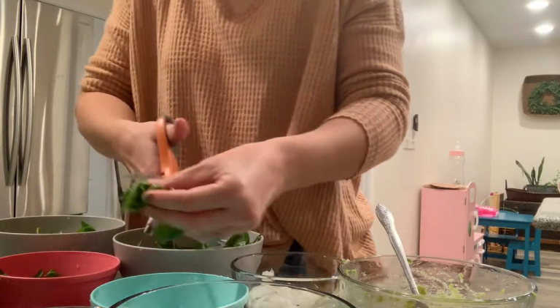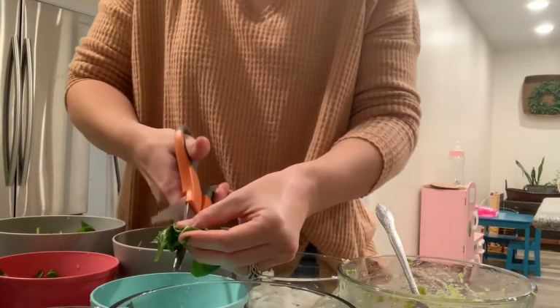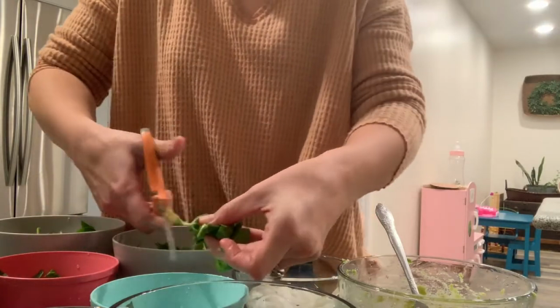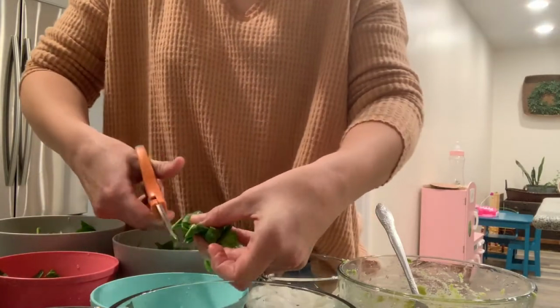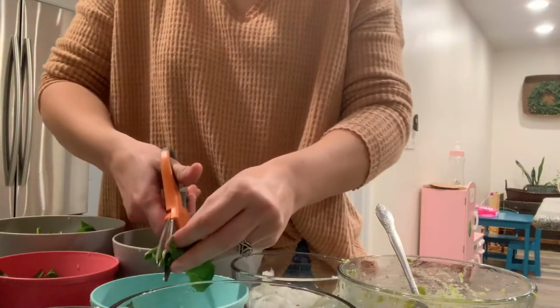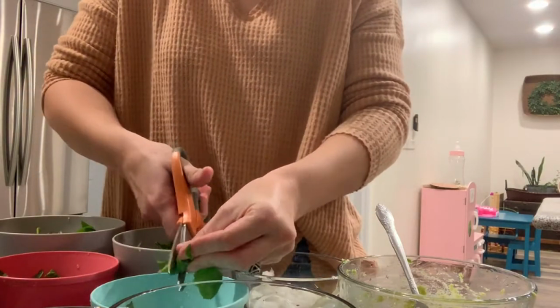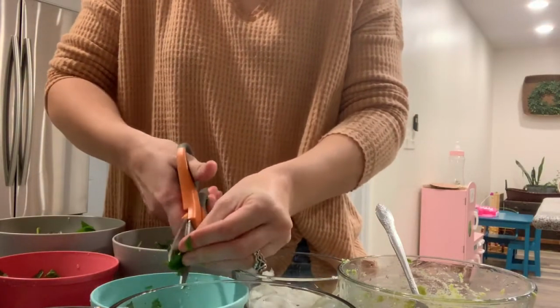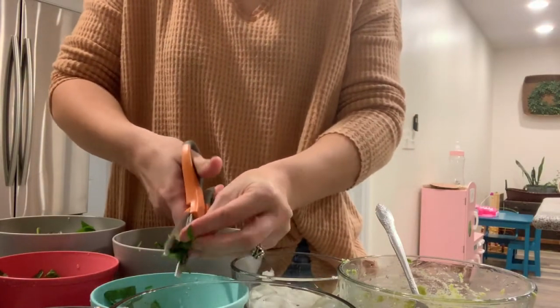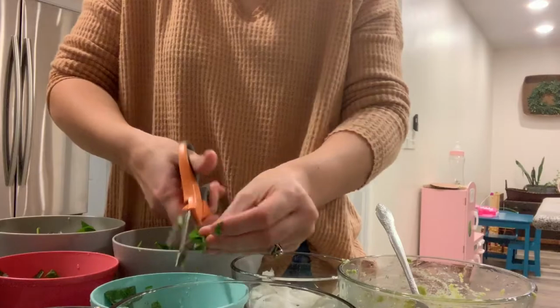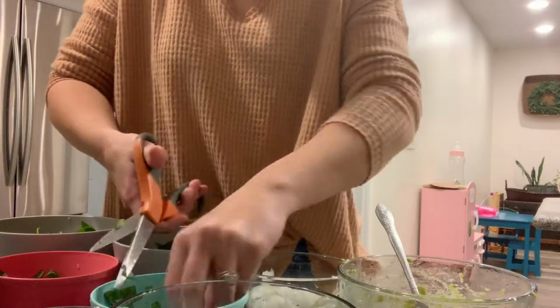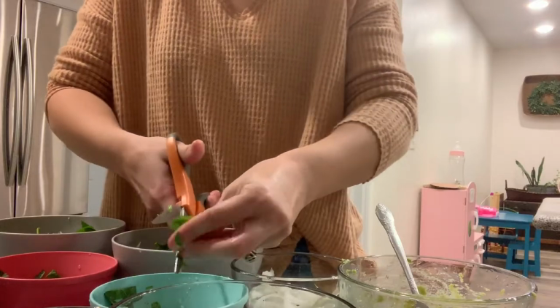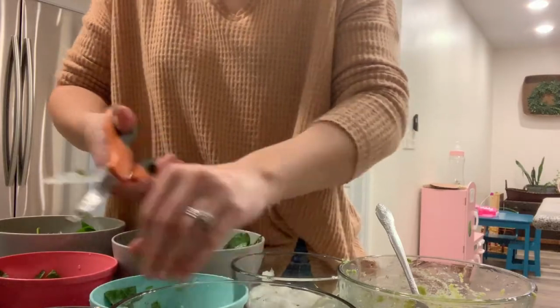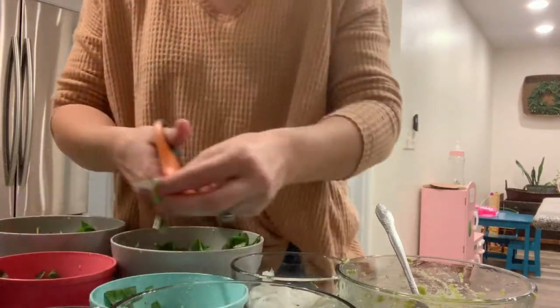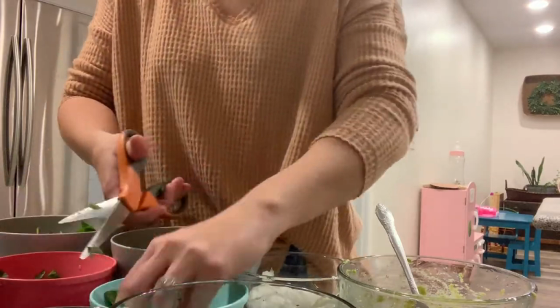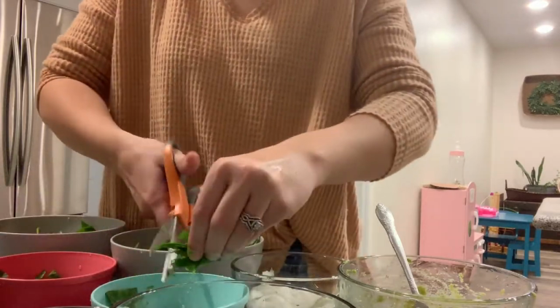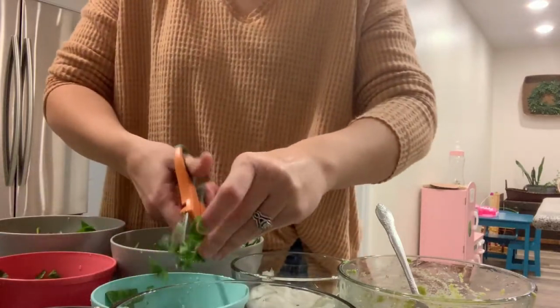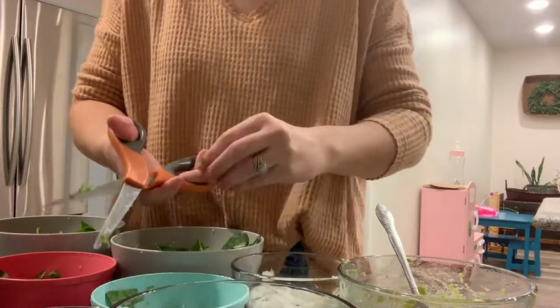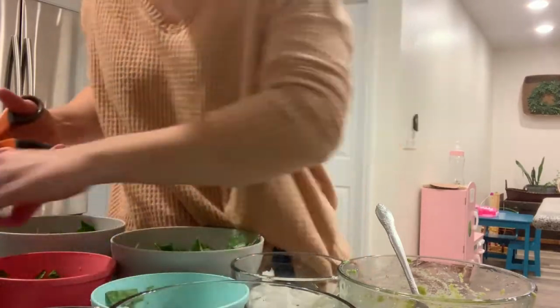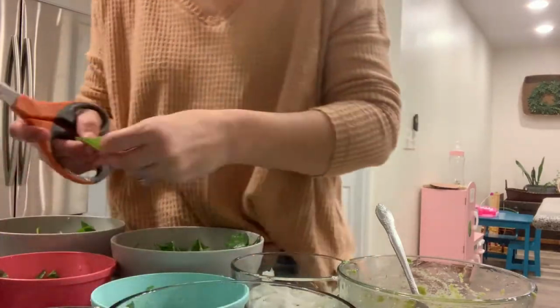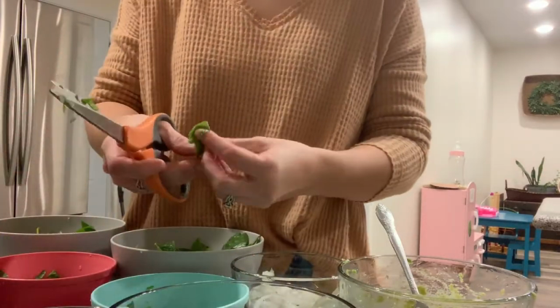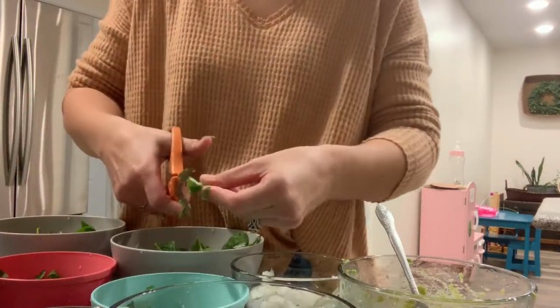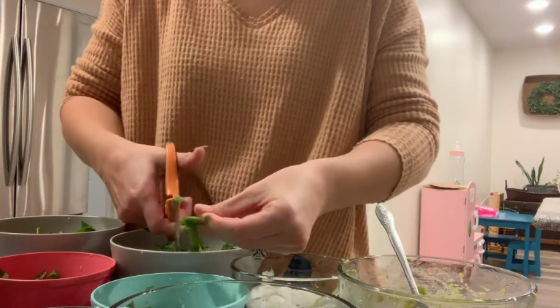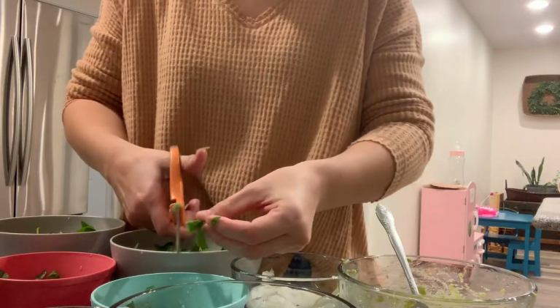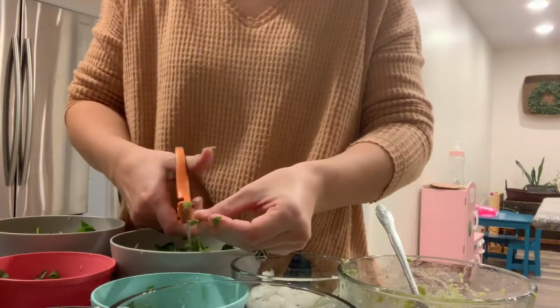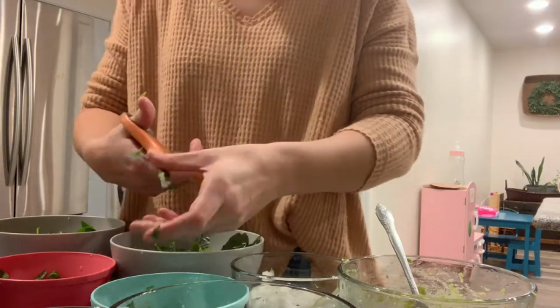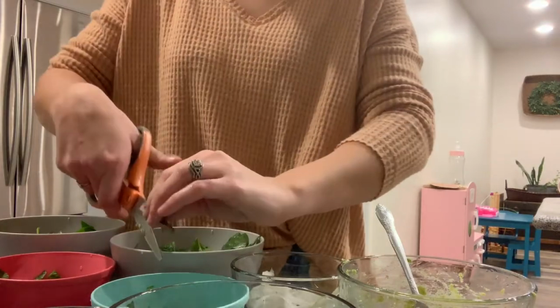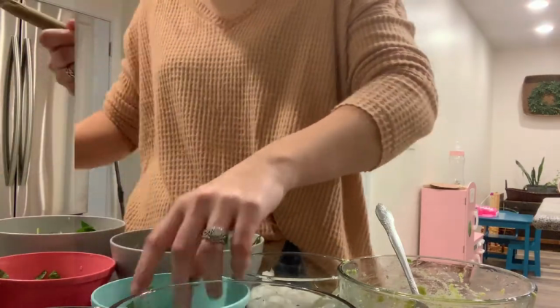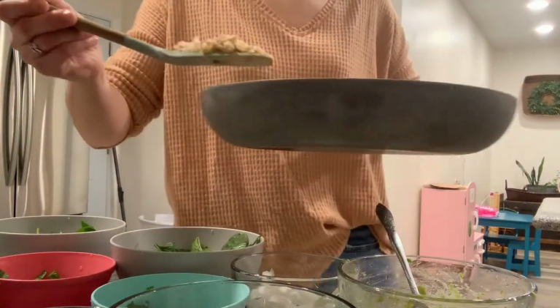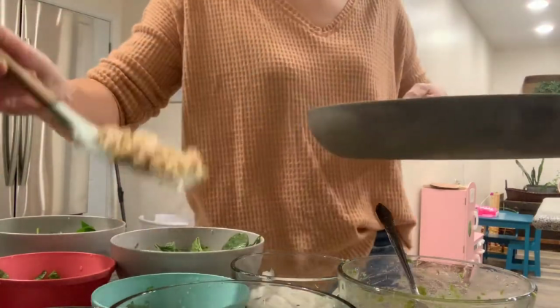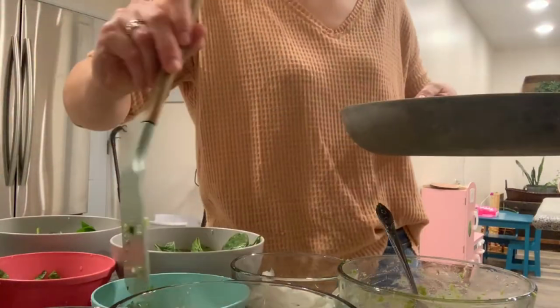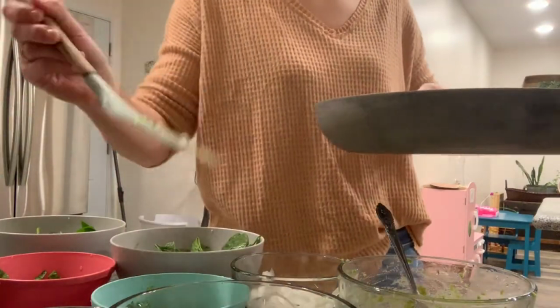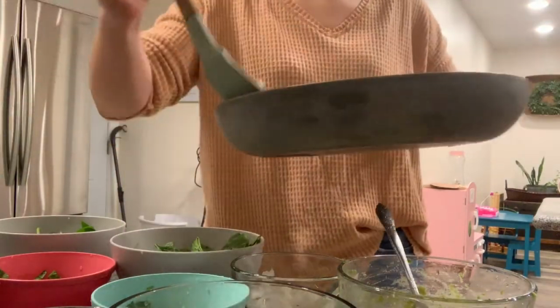The girls really actually like this recipe and I was surprised because of everything mixed together, but they really enjoyed it. It was seriously such a good healthy meal option and it's probably going to become a staple in our house.